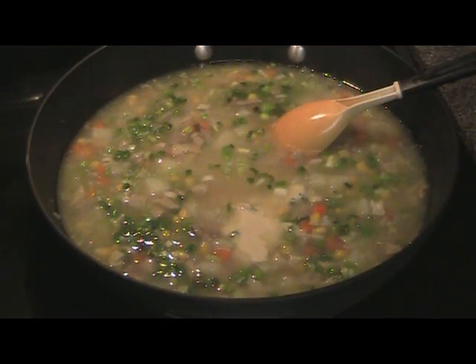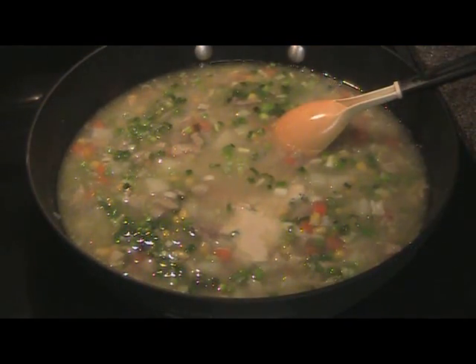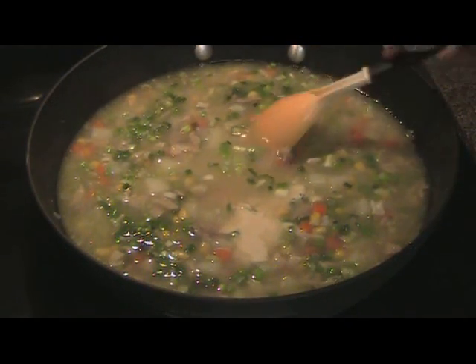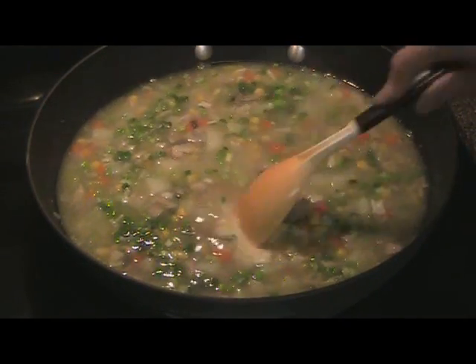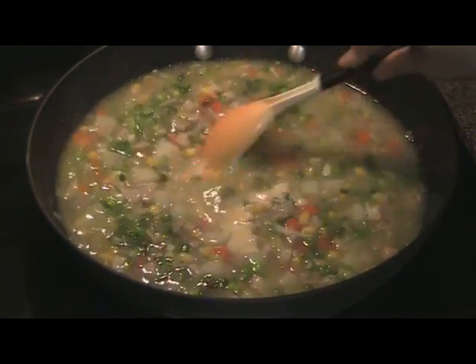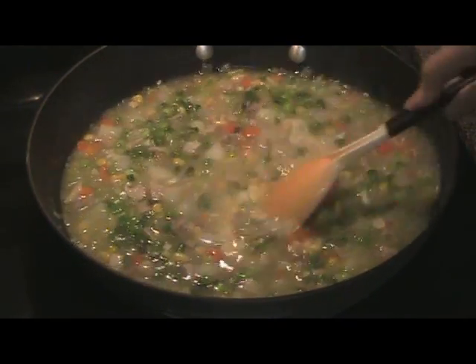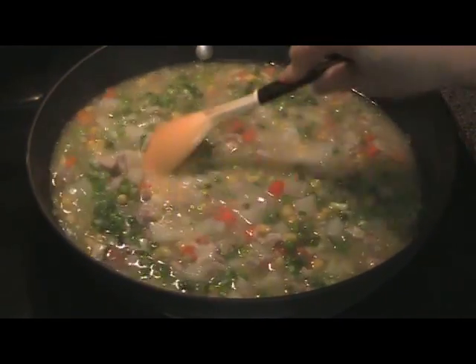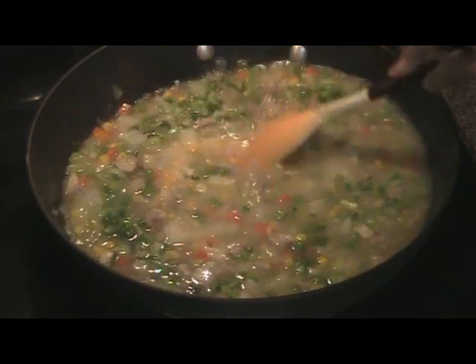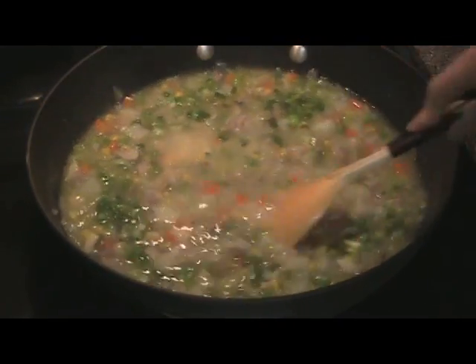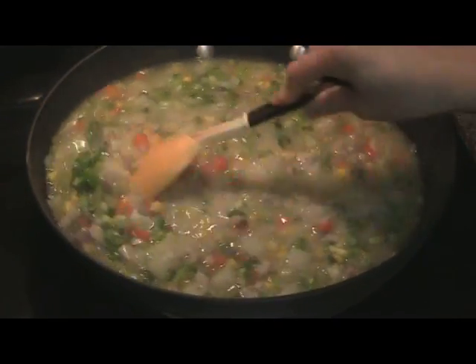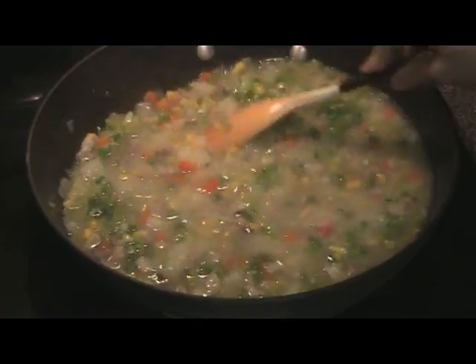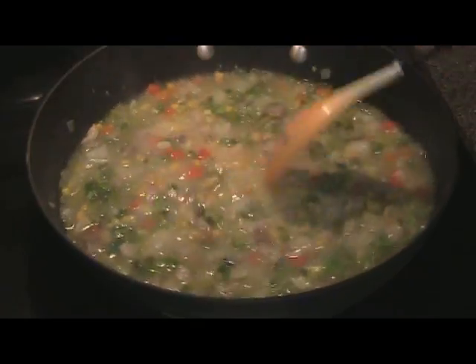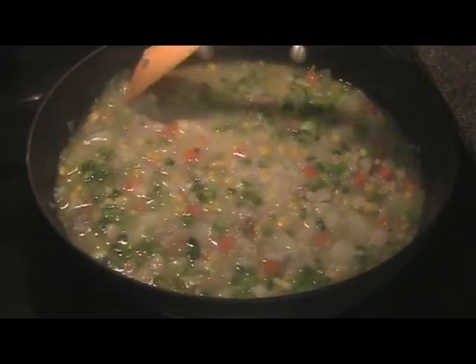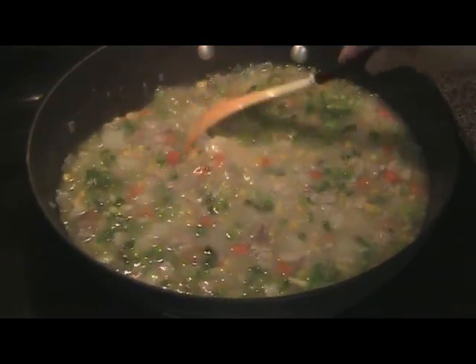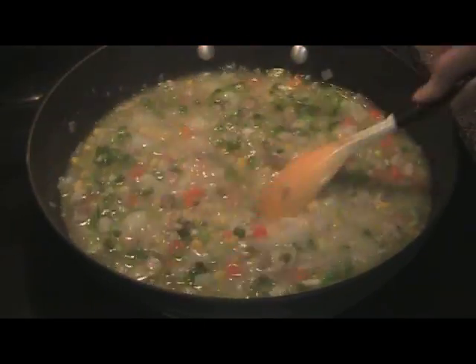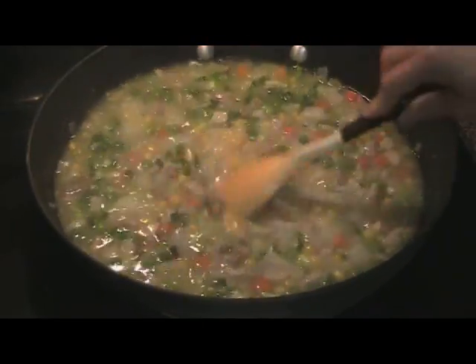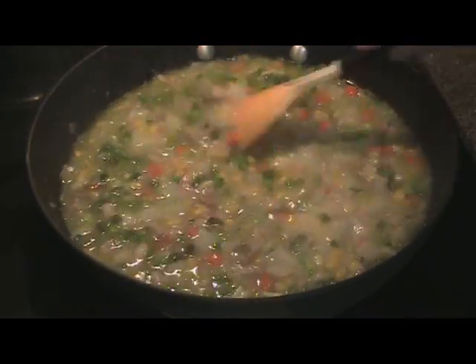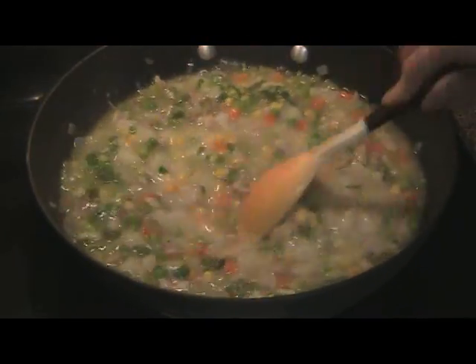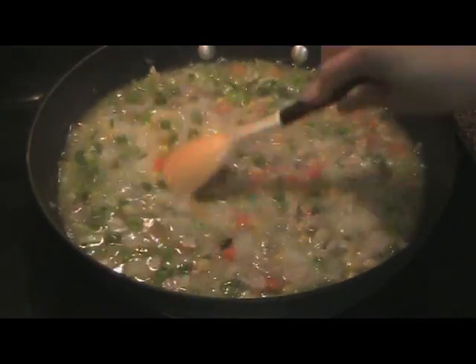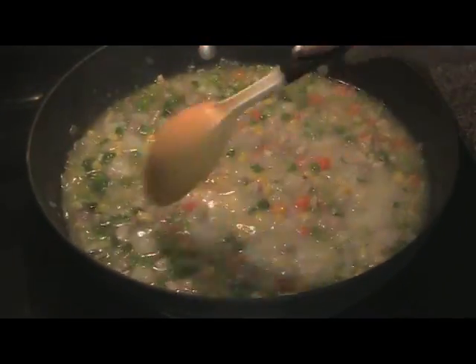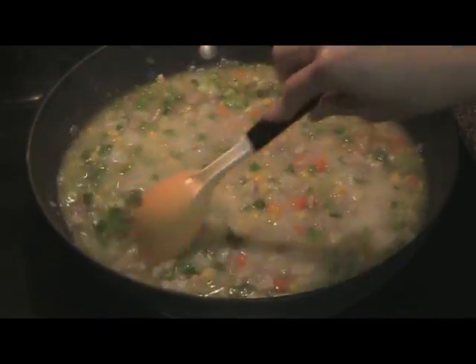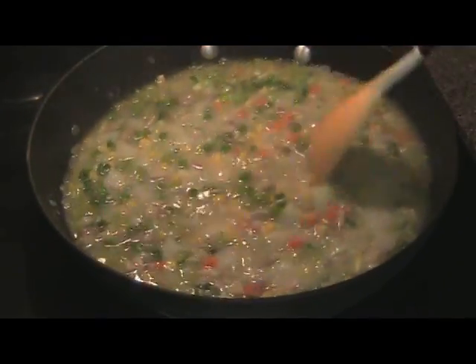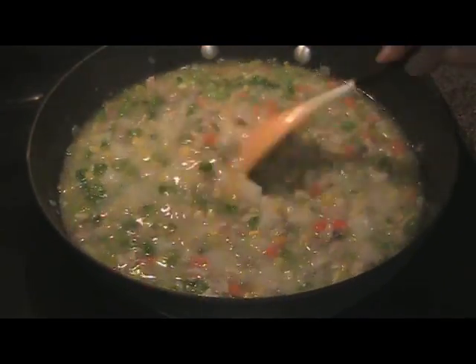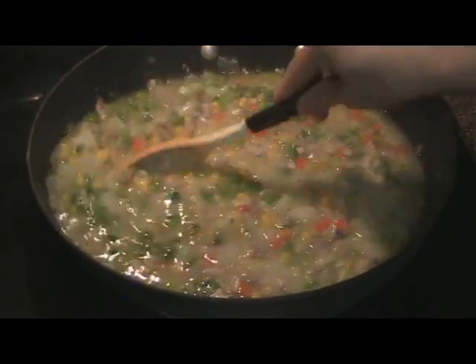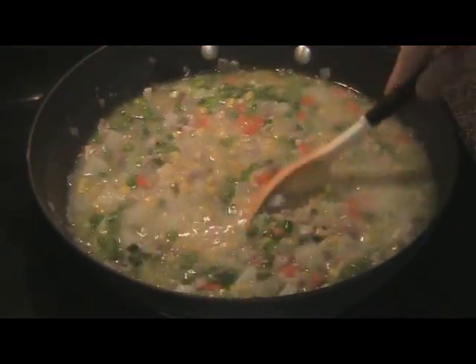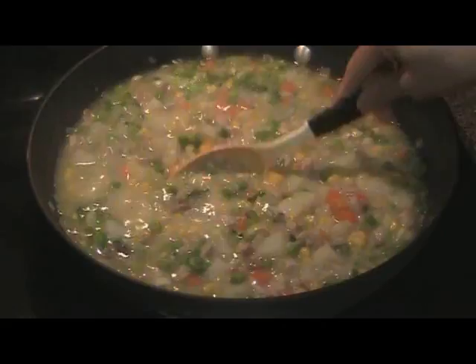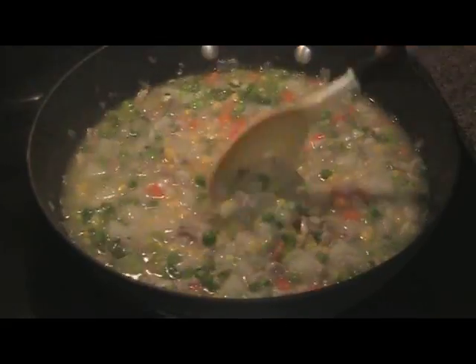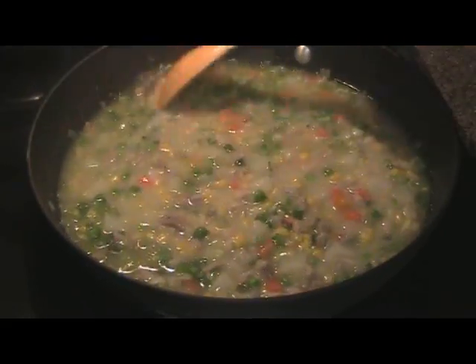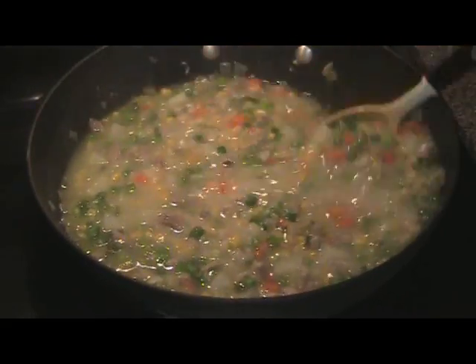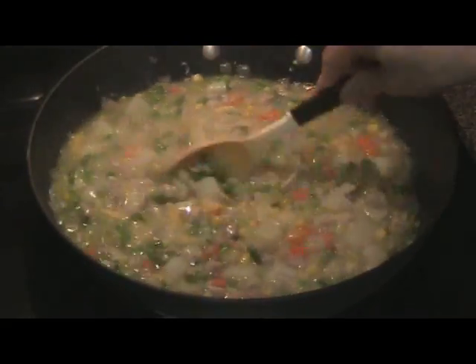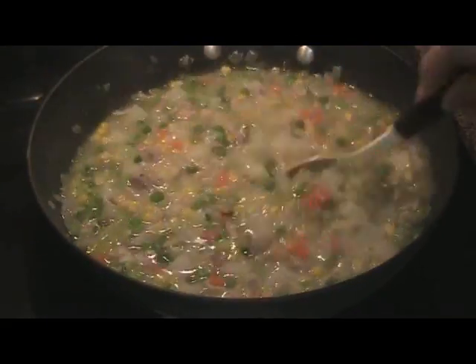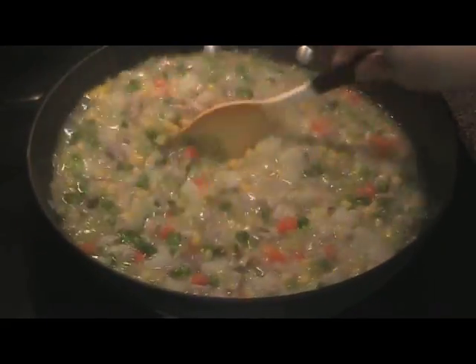Keep this at a gentle simmer — it's going to thicken up the filling. As you can see, it's already starting to thicken.